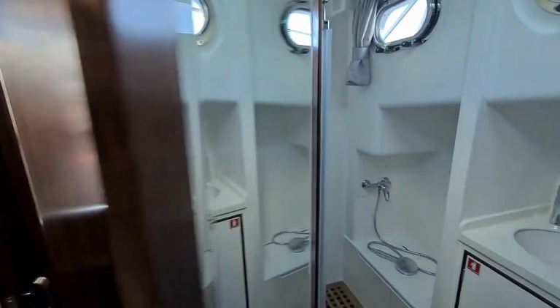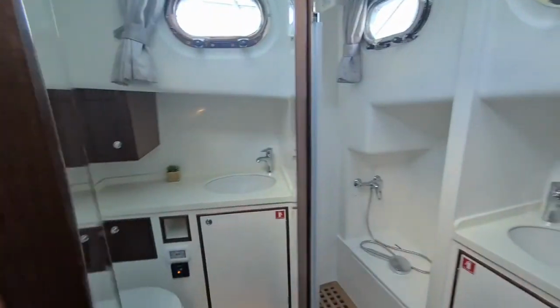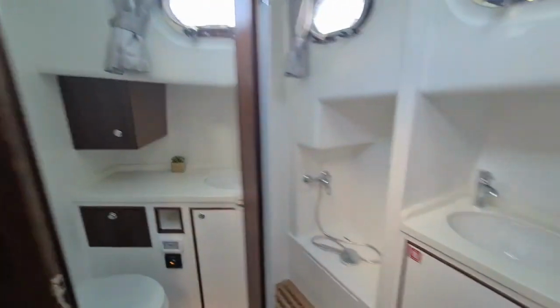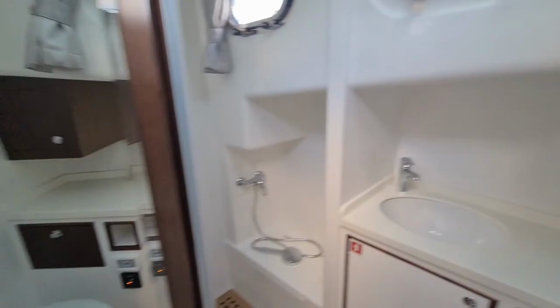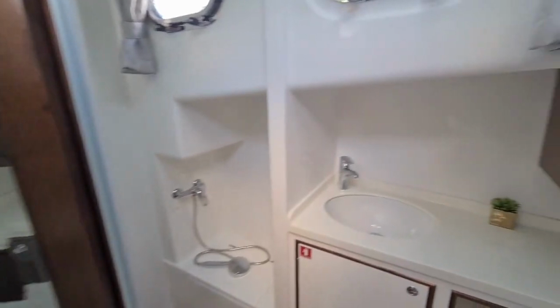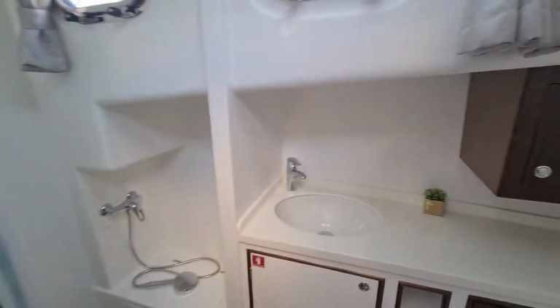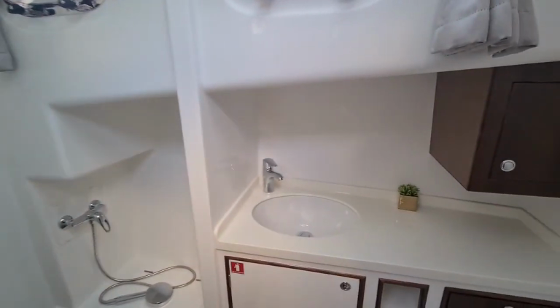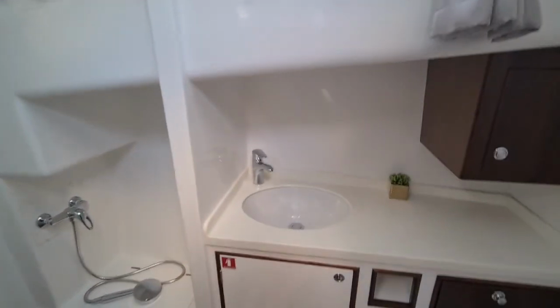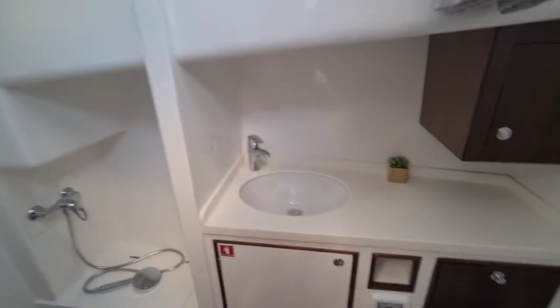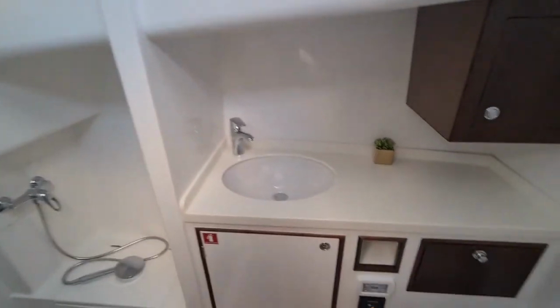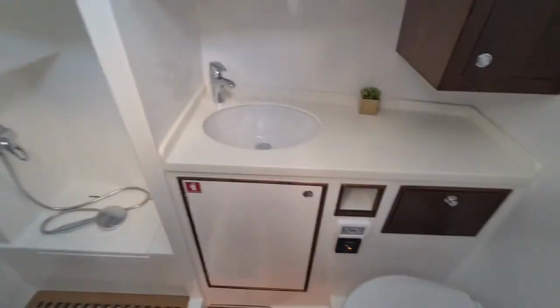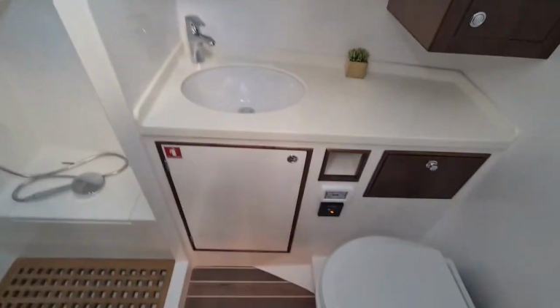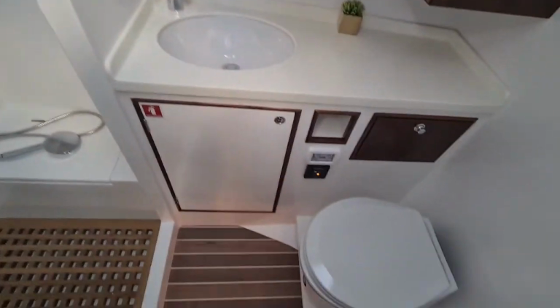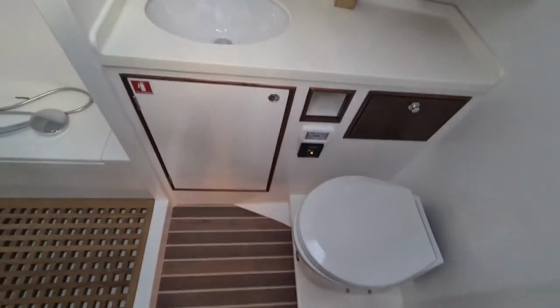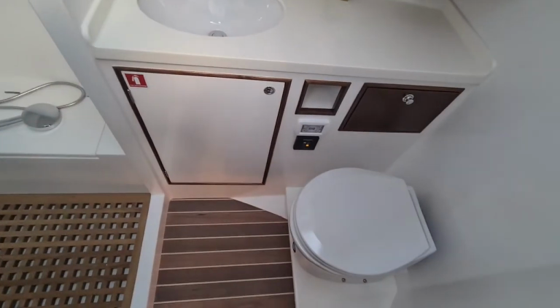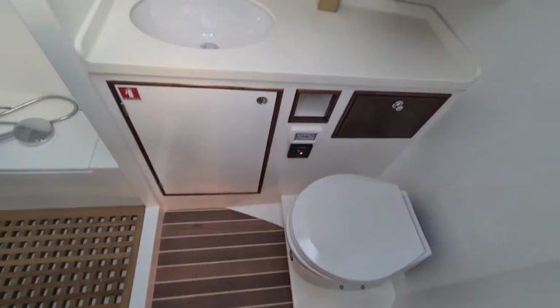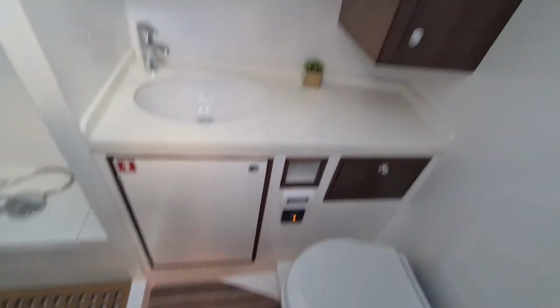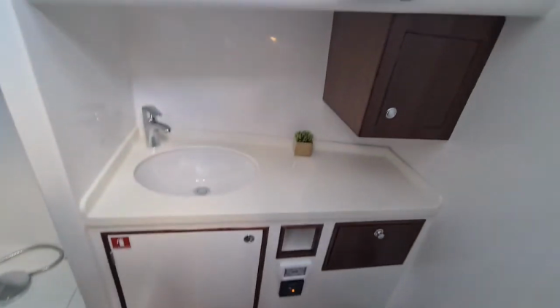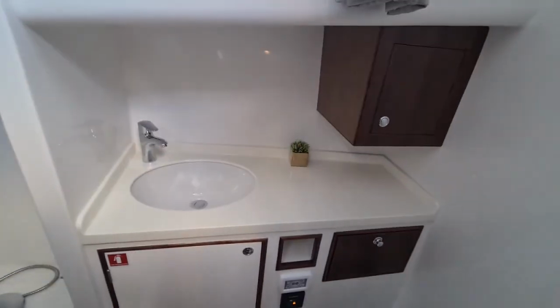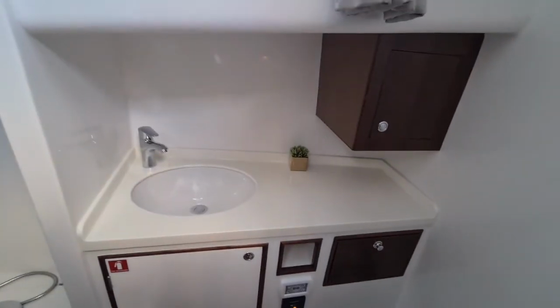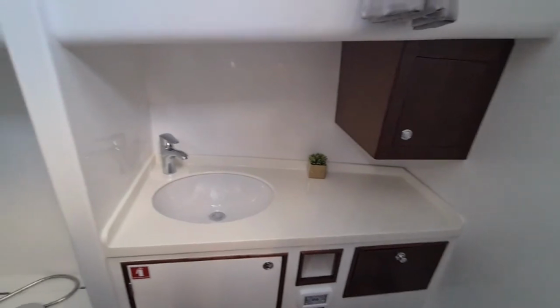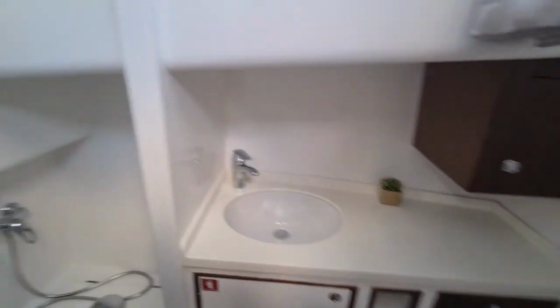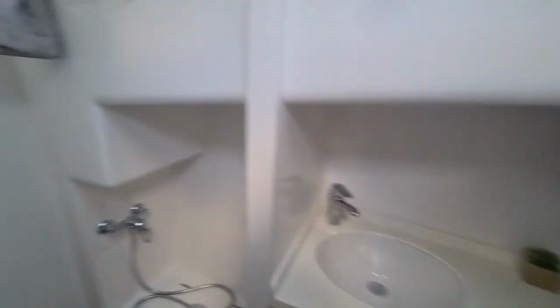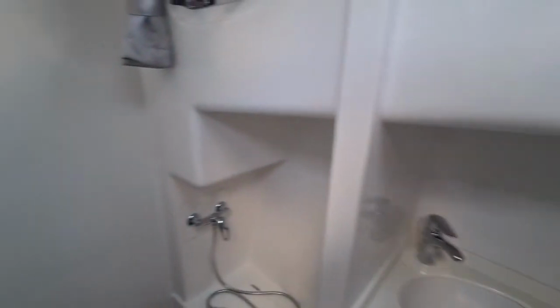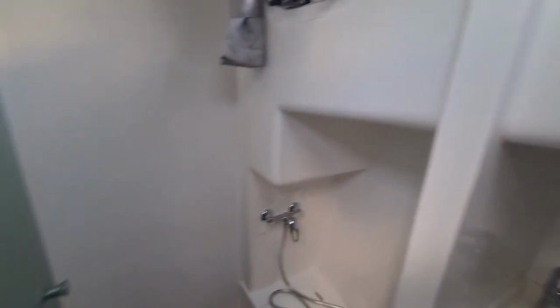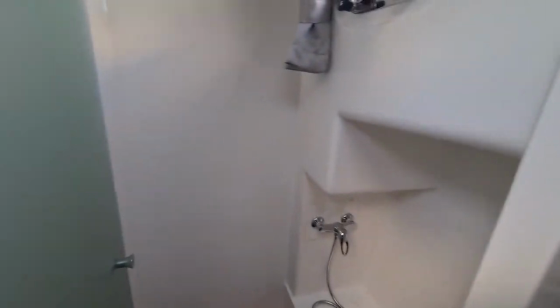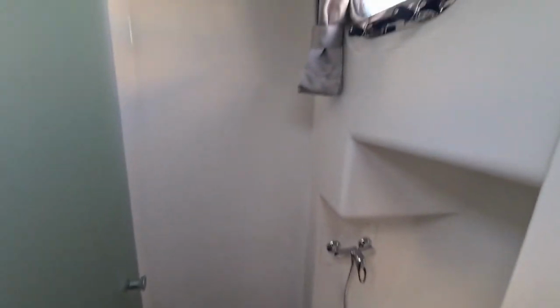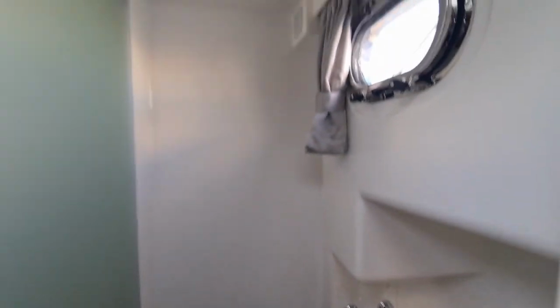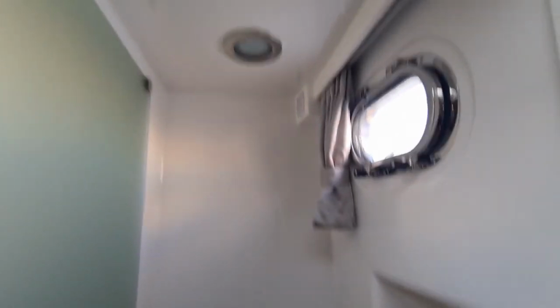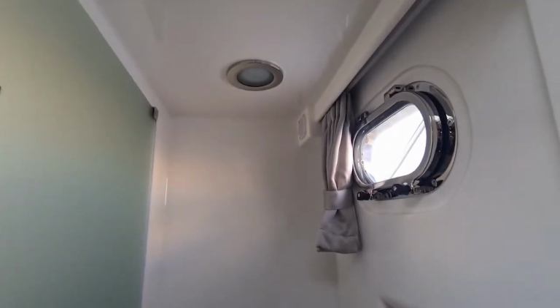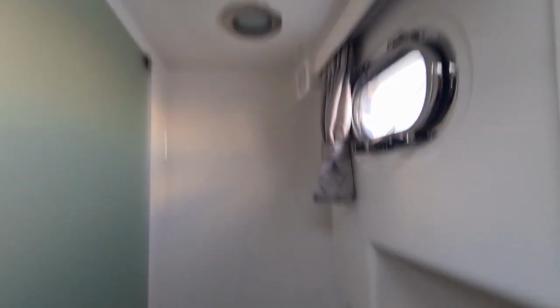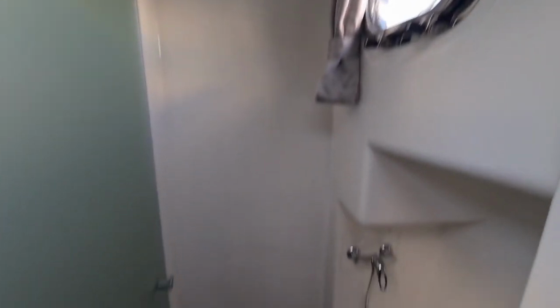On the port hand side of the vessel, you will find the bathroom with toilet, storage, sink, and a full-length shower.